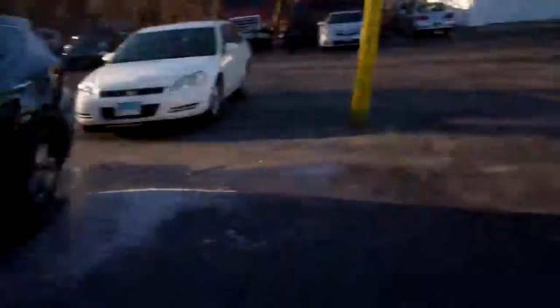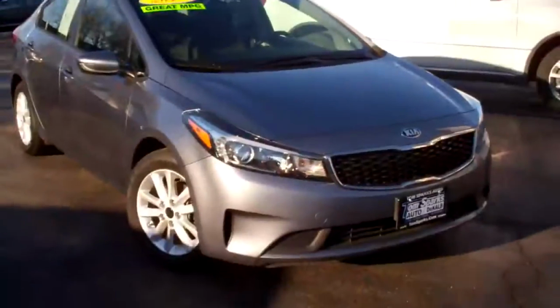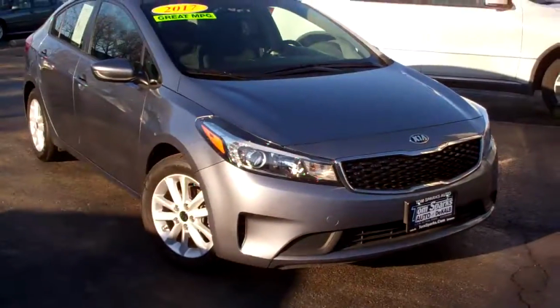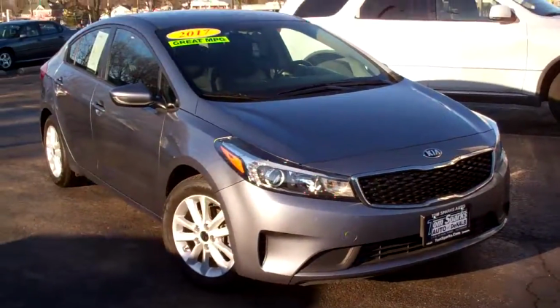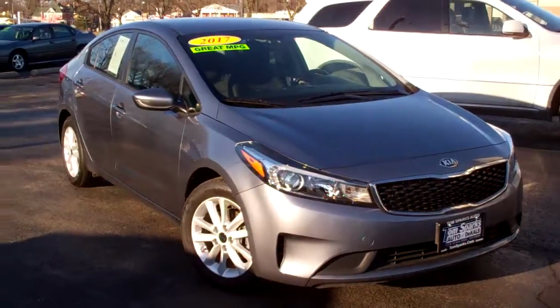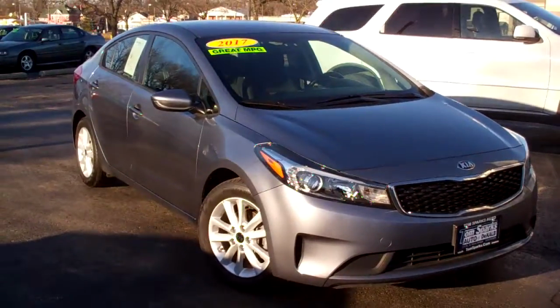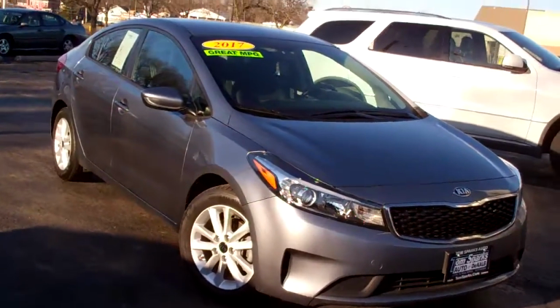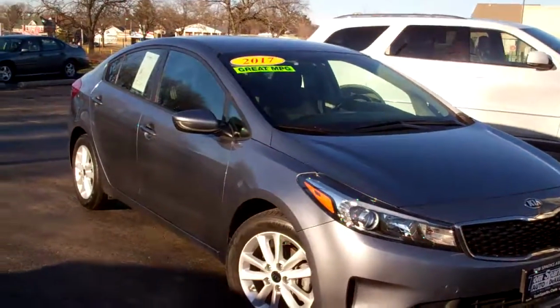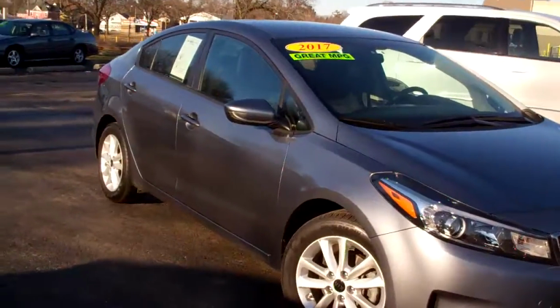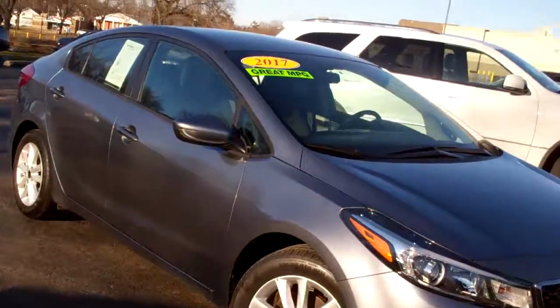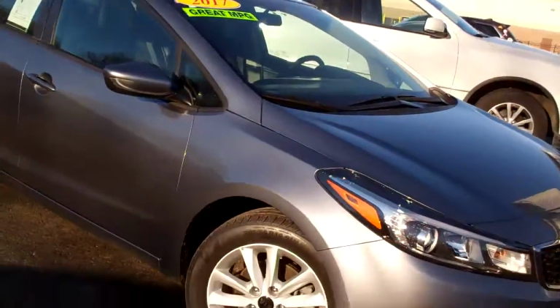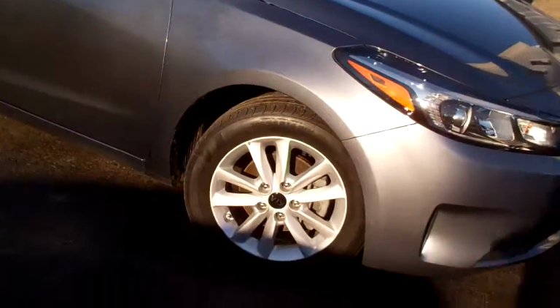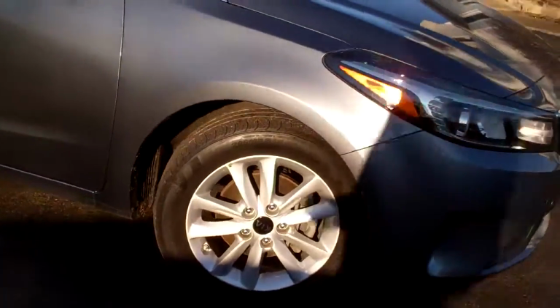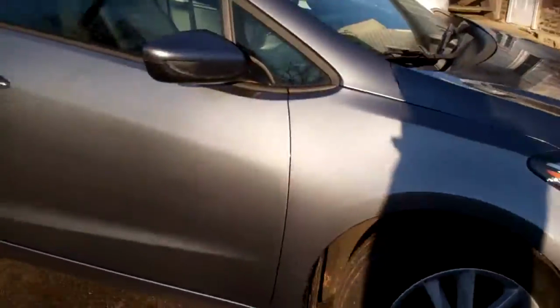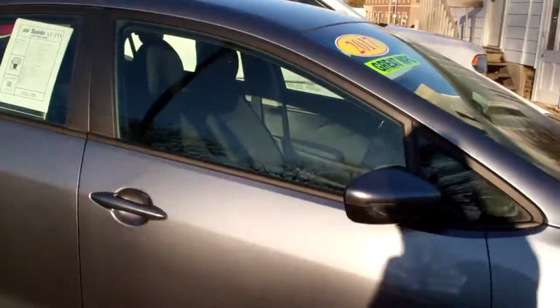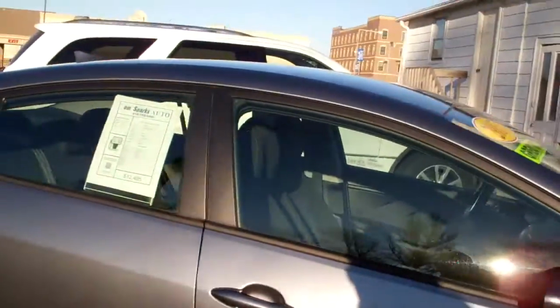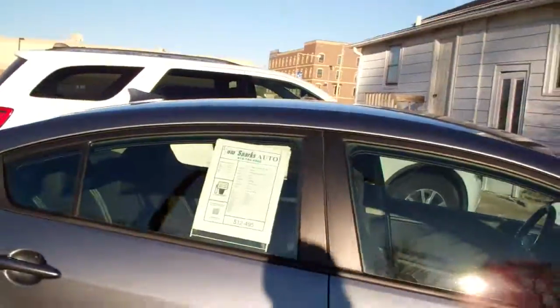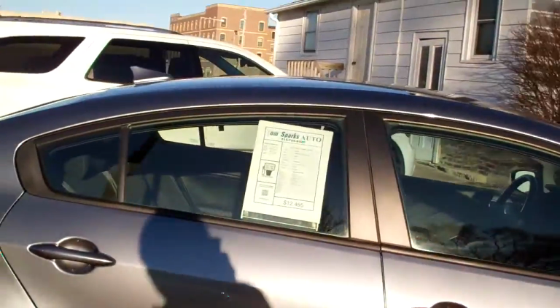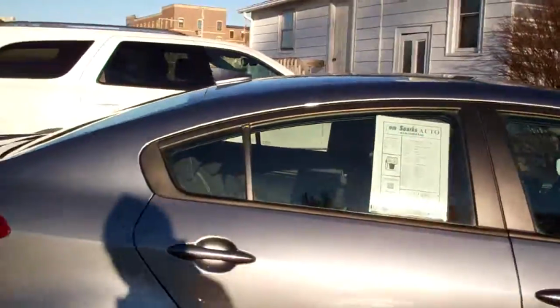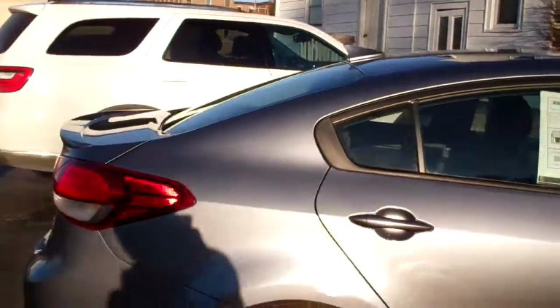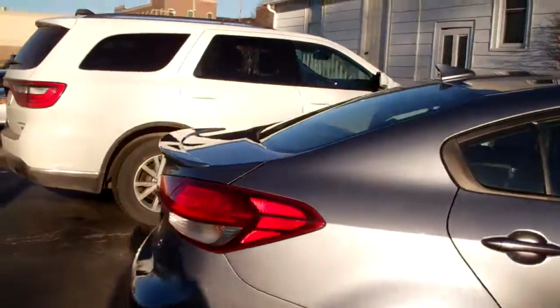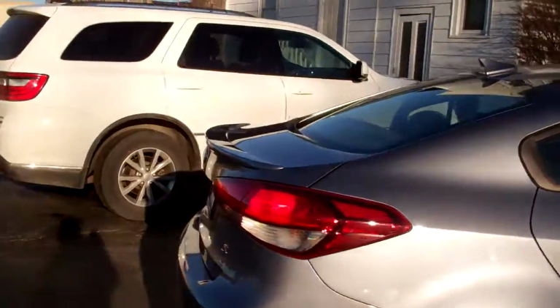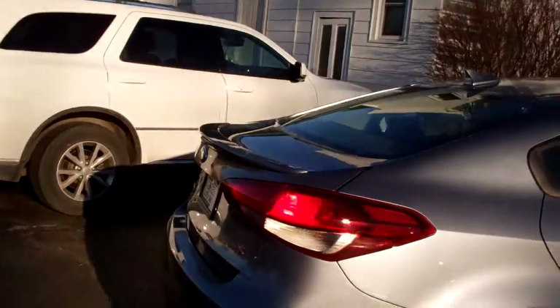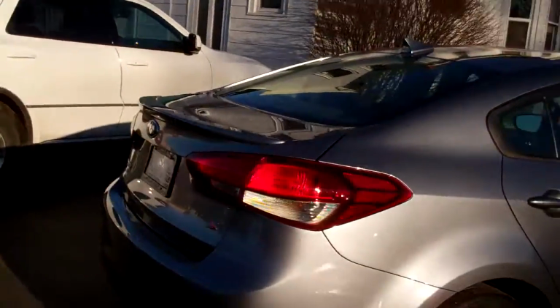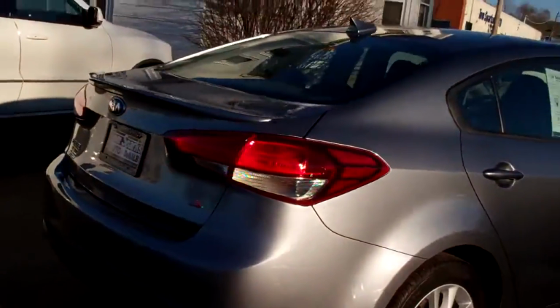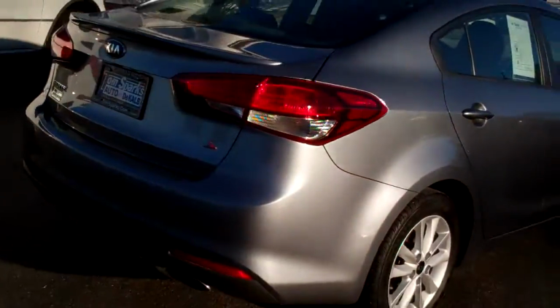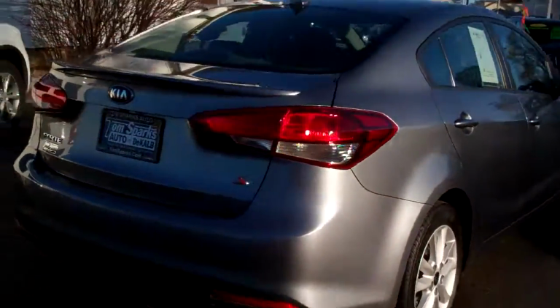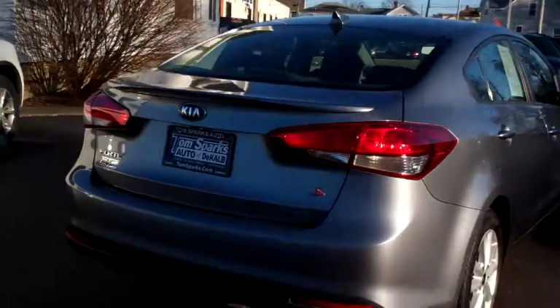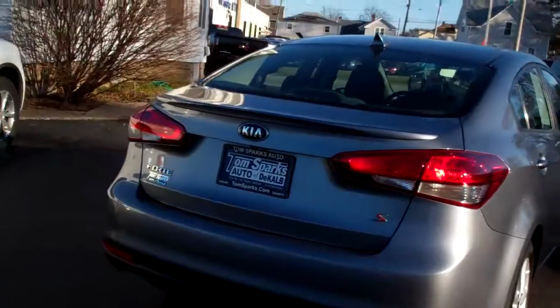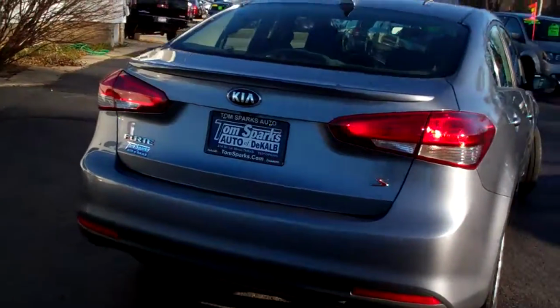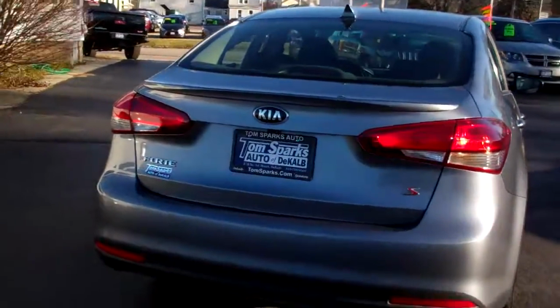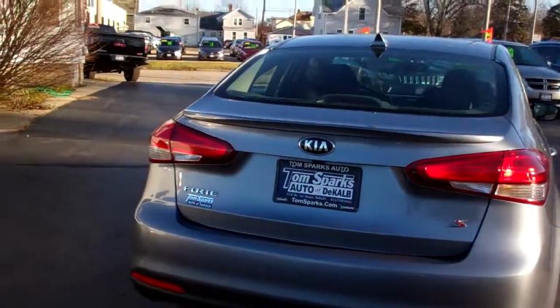Check this out — 2017 Kia Forte. Gray in color, got alloy wheels, a little bit of laminated glass, little spoiler on the back here. It's an S model, so it's a little sportier than normal.